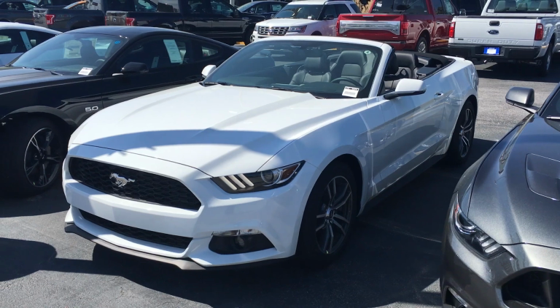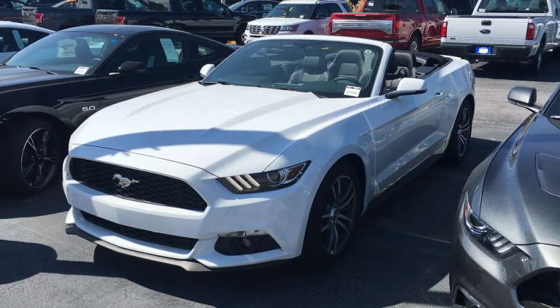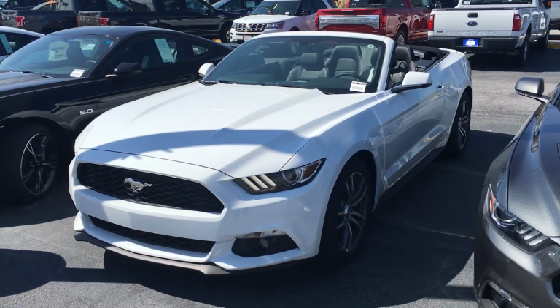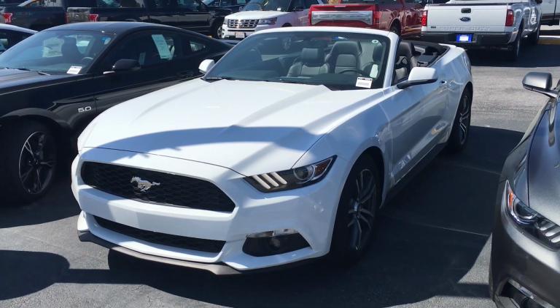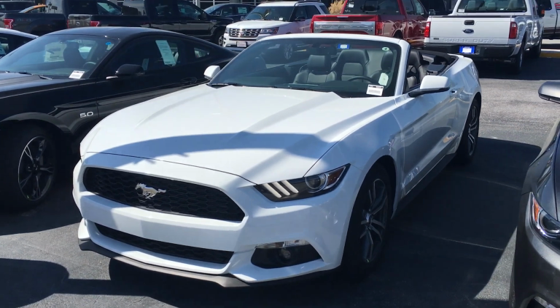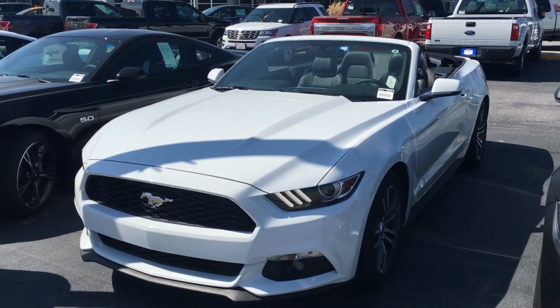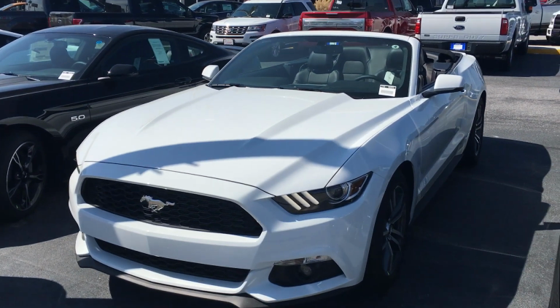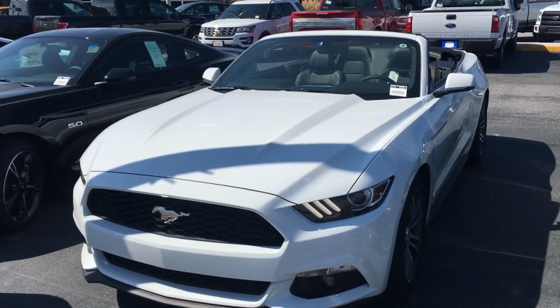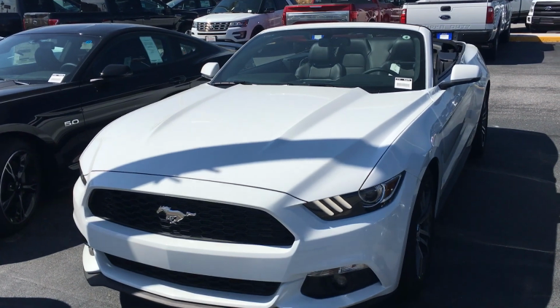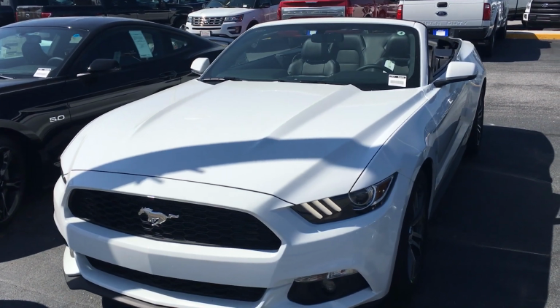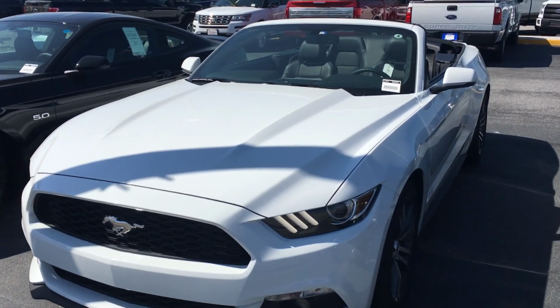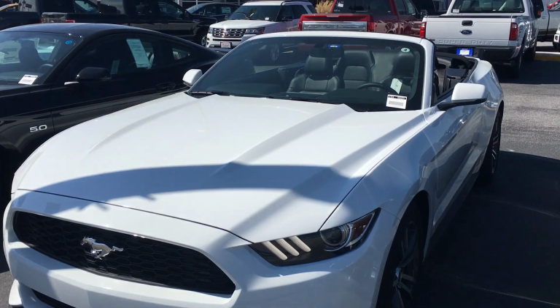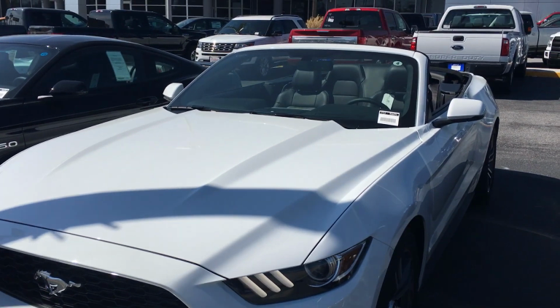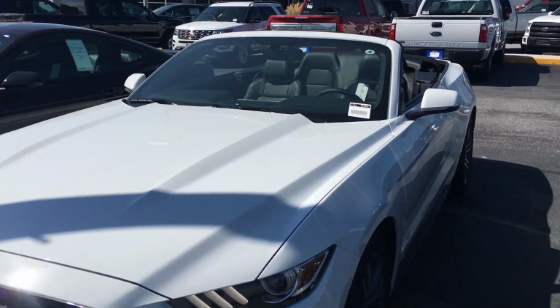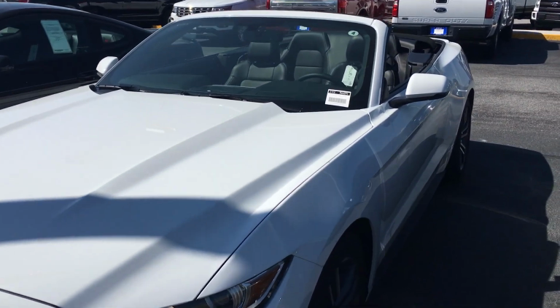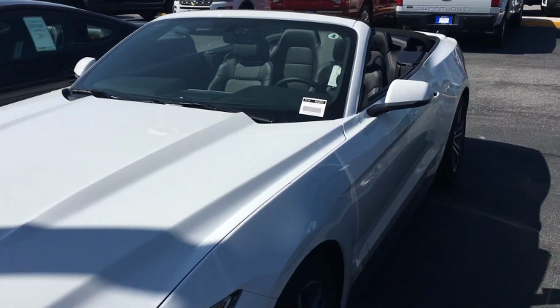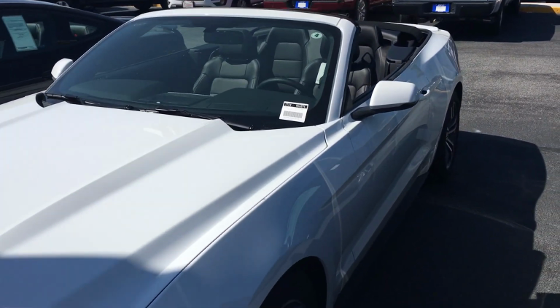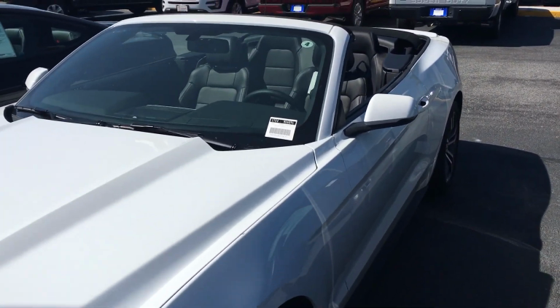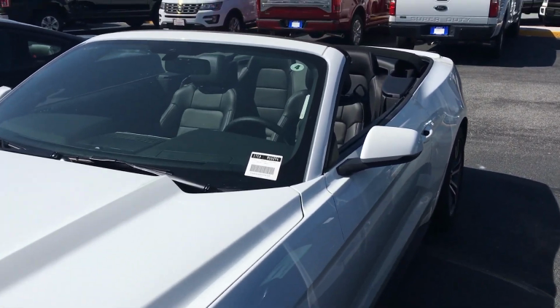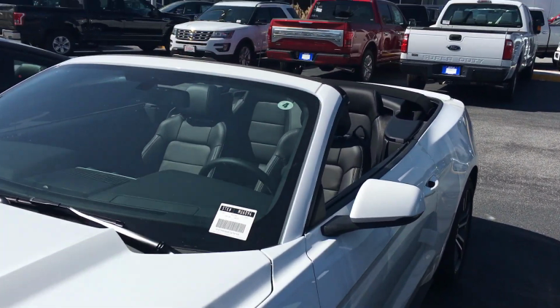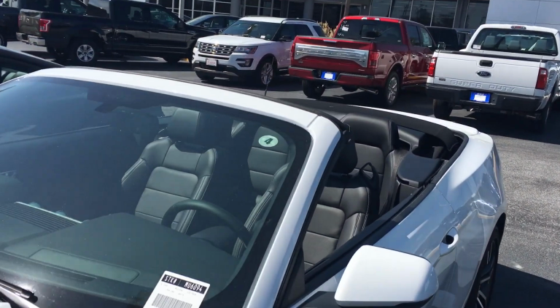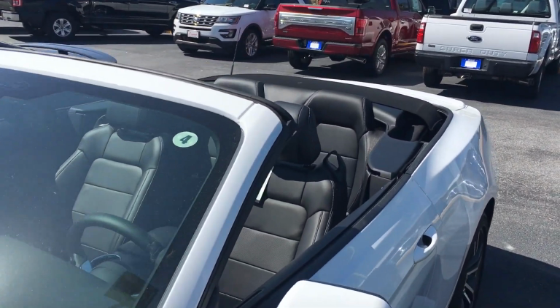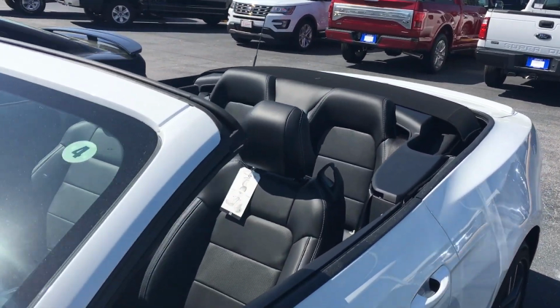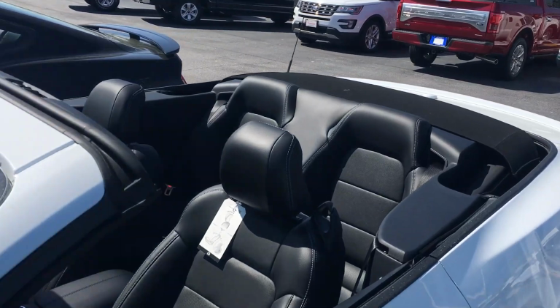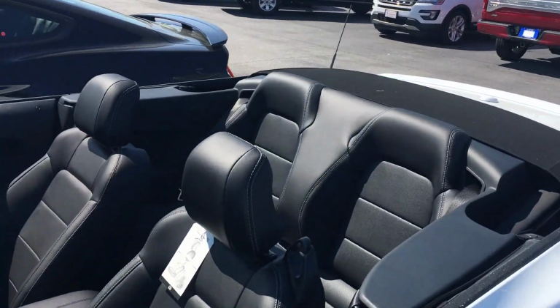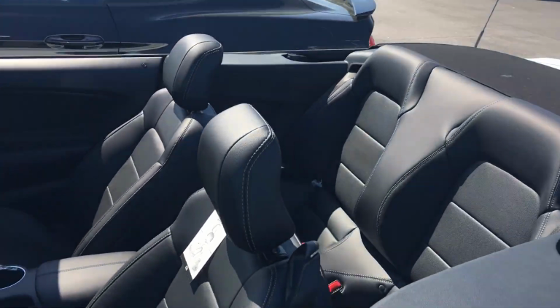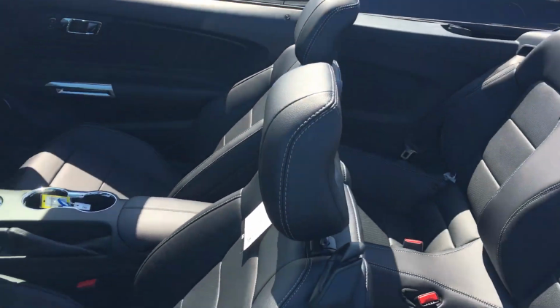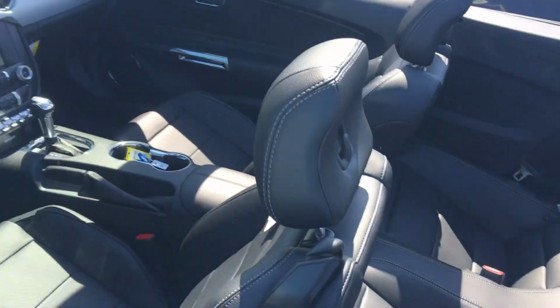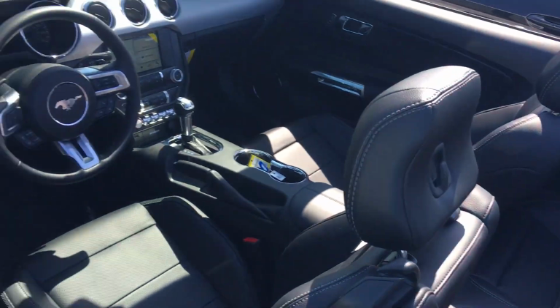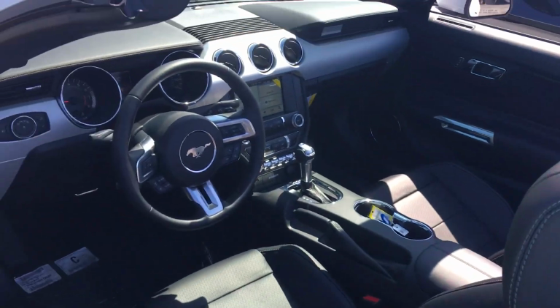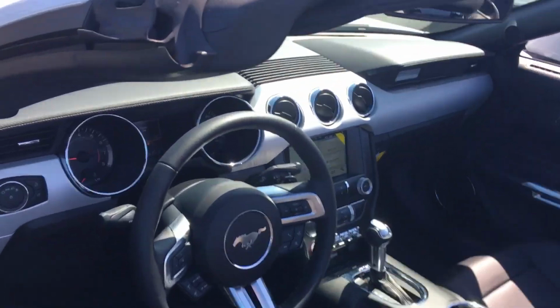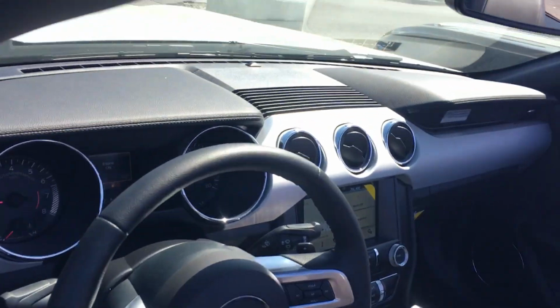Hey, this is Deke at JC Lewis Ford, and I just want to take this moment to show you this 2016 Mustang EcoBoost Premium Convertible. Doesn't get much better than this — this baby's got leather in it.